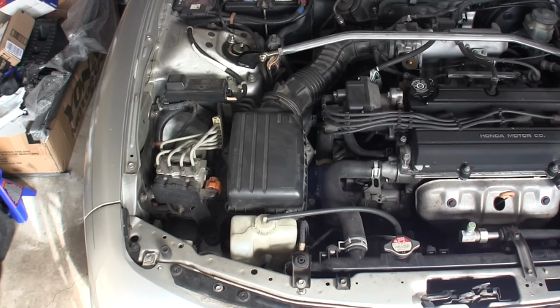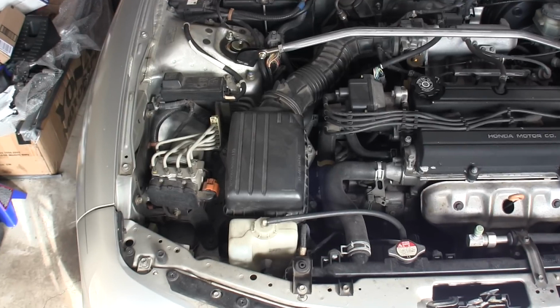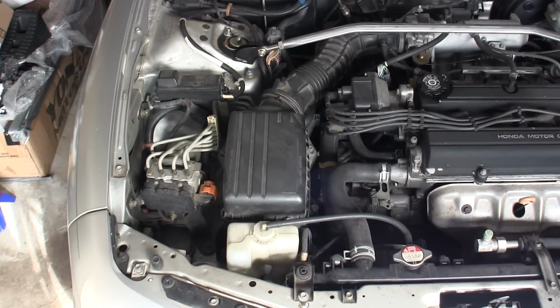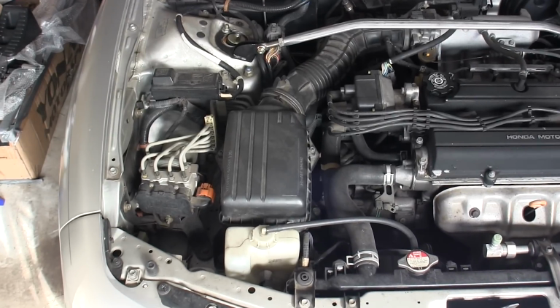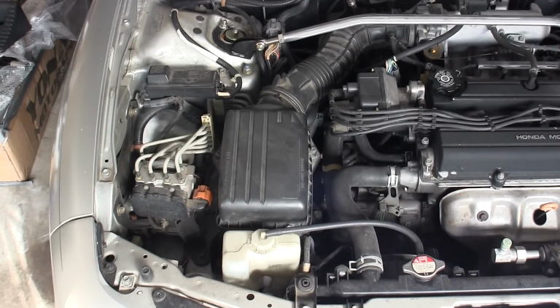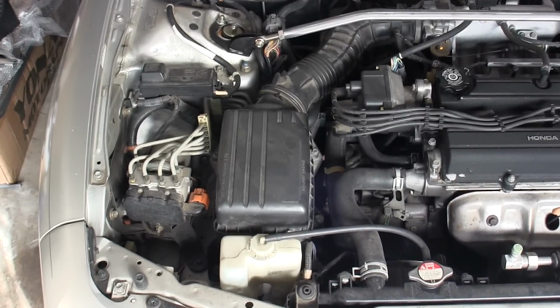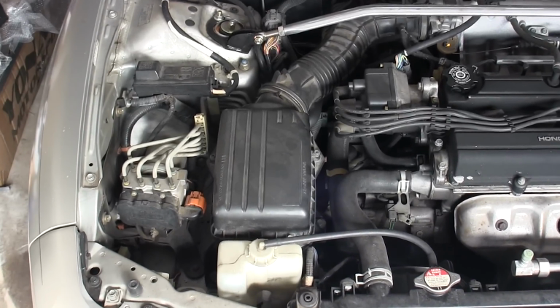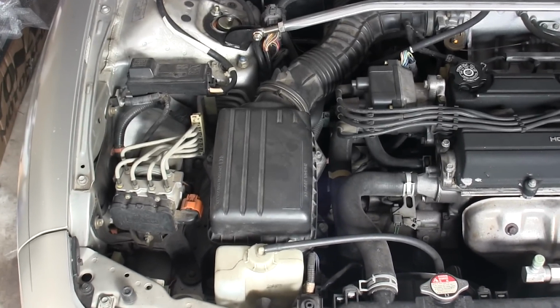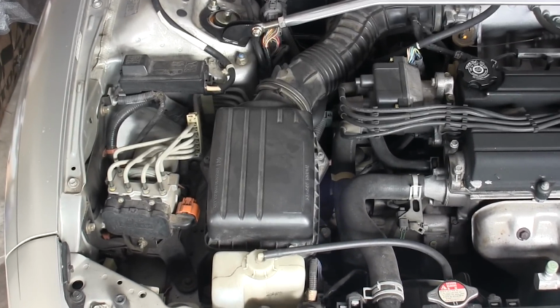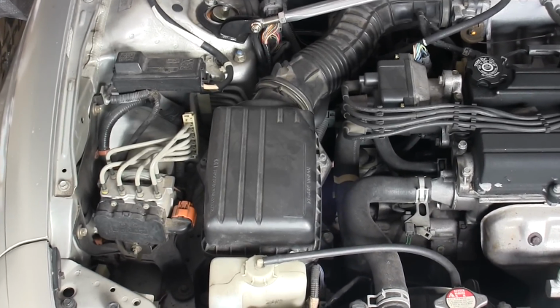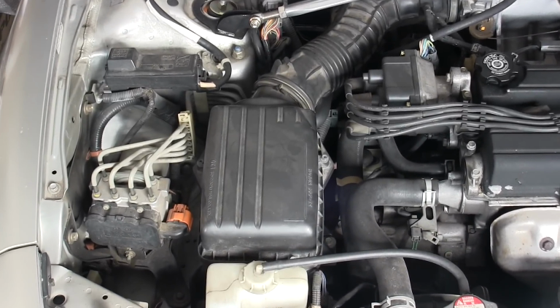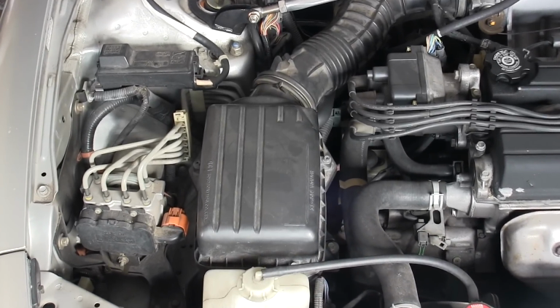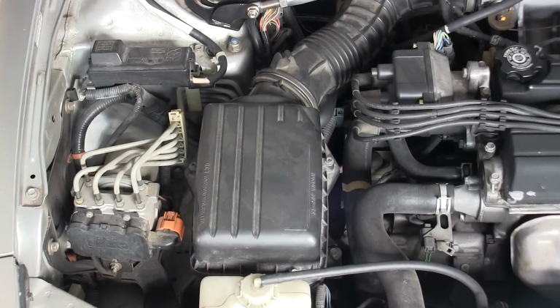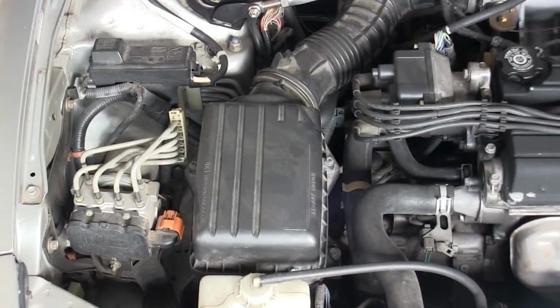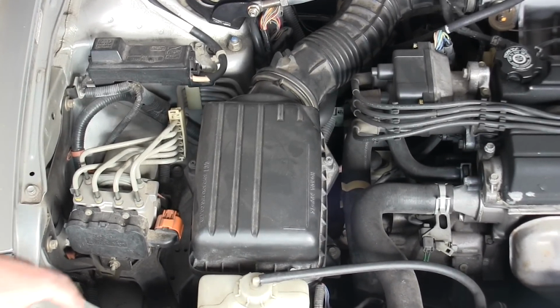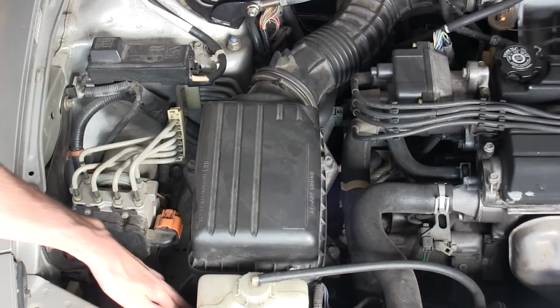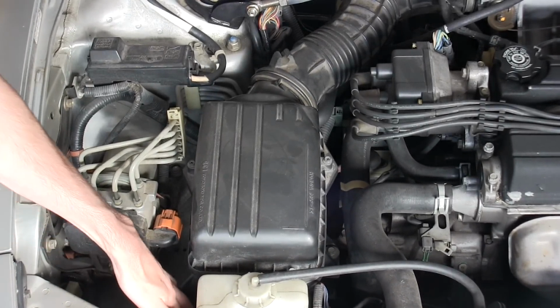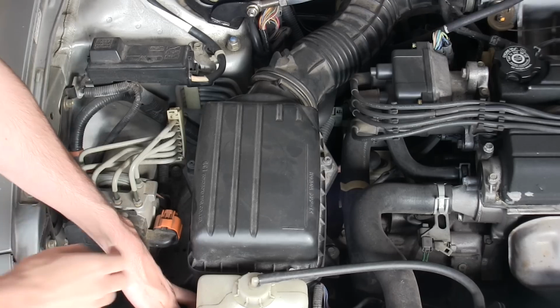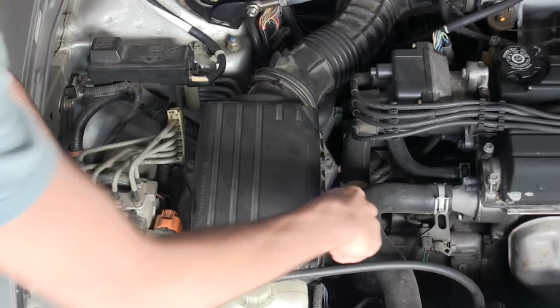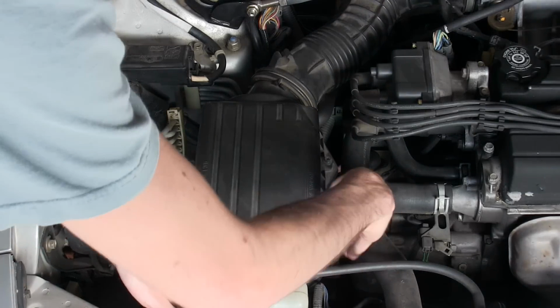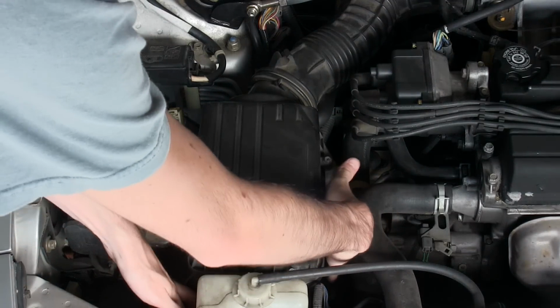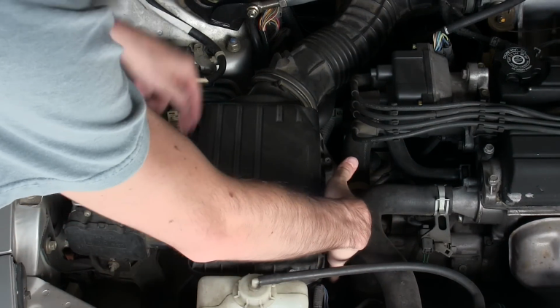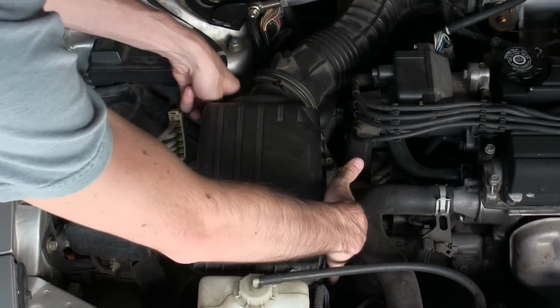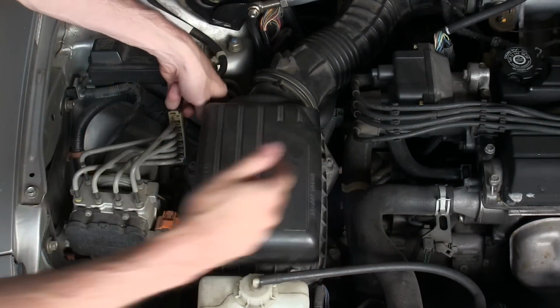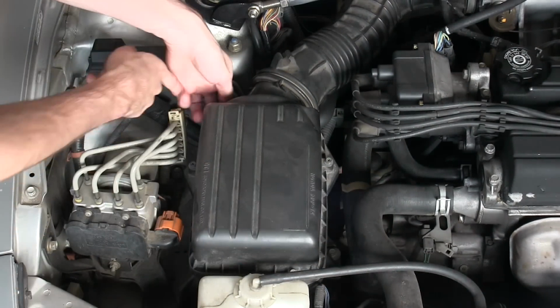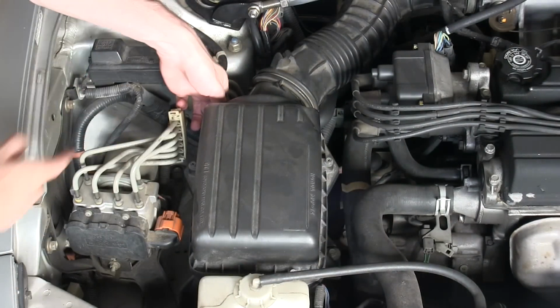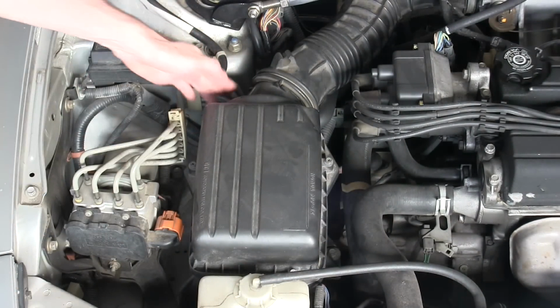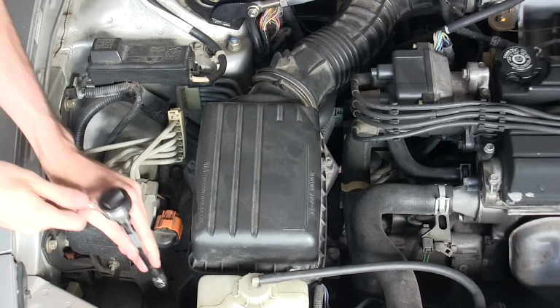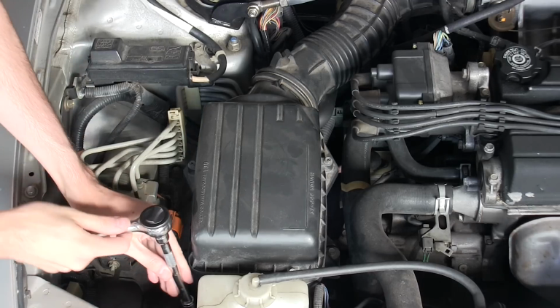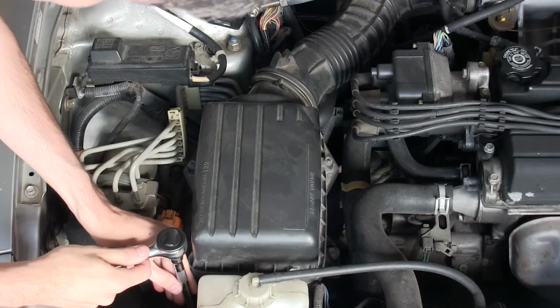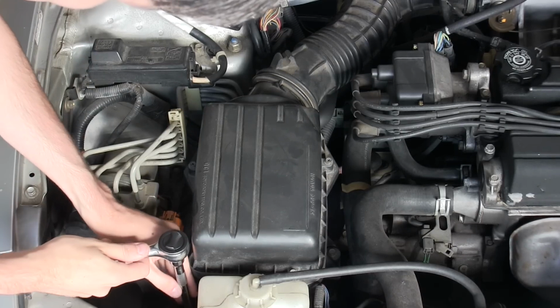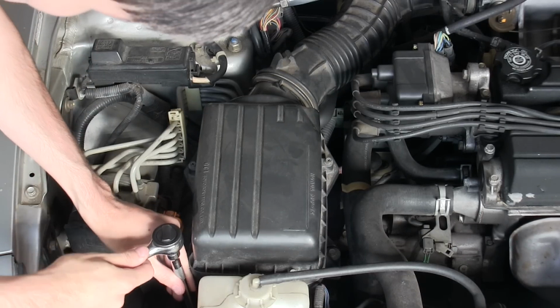The first thing we need to do is remove the old air filter, and this is bolted down with three bolts. One located up here in the front, one on the right side here, and one in the back. These are all 10mm bolts.